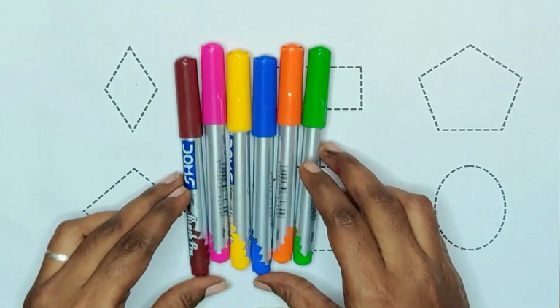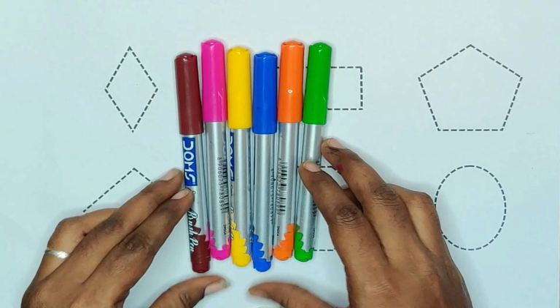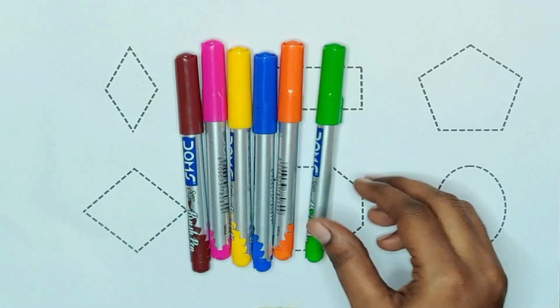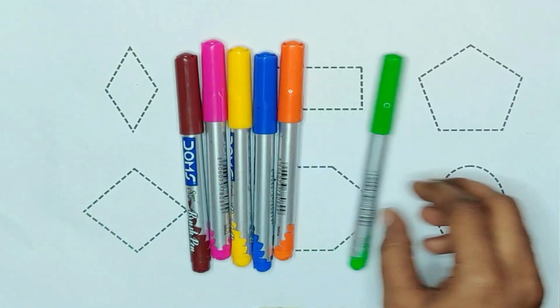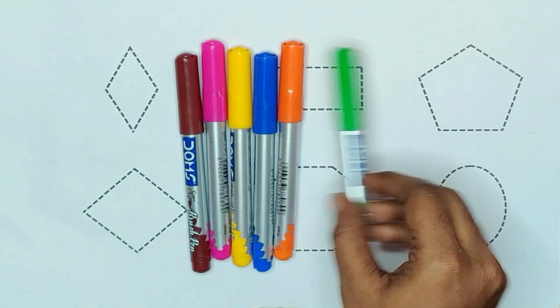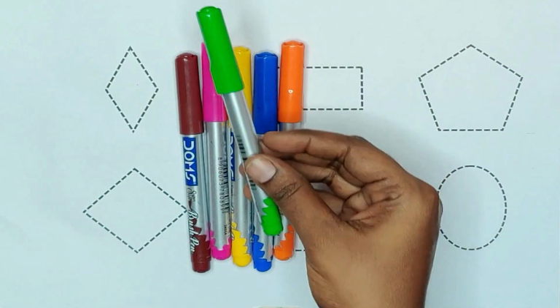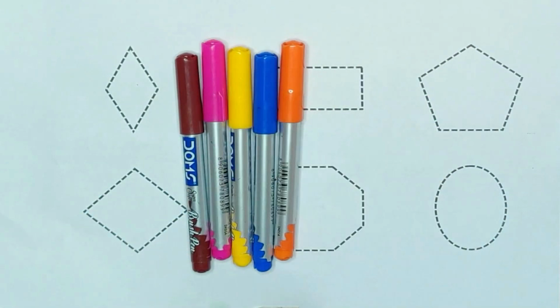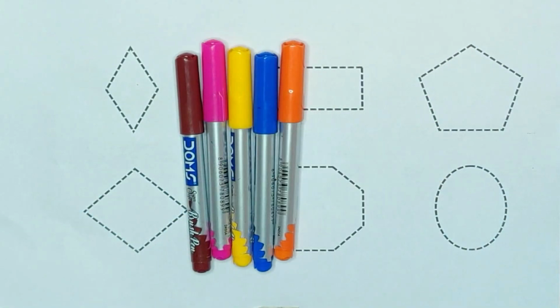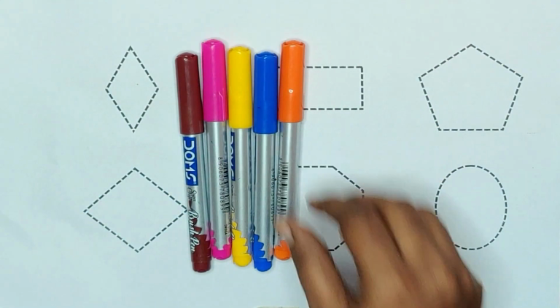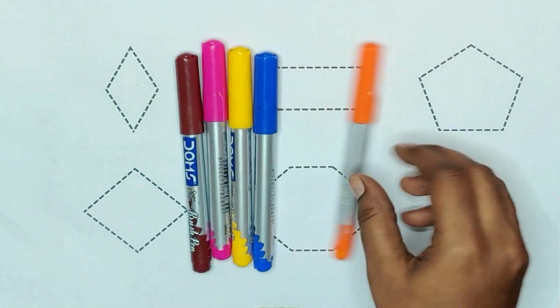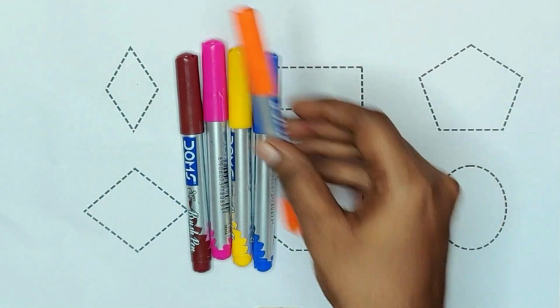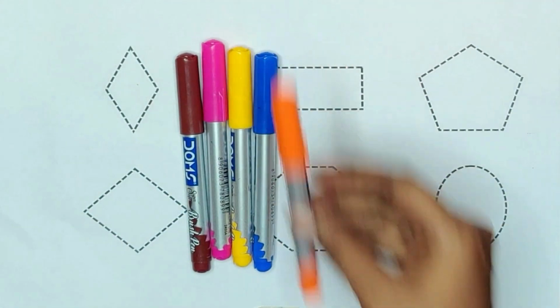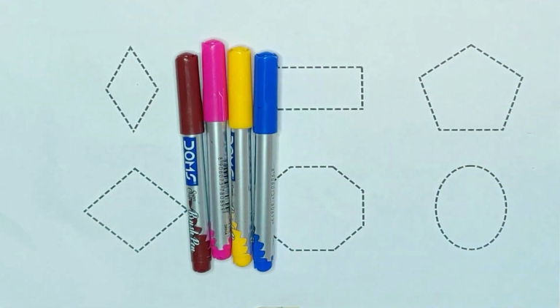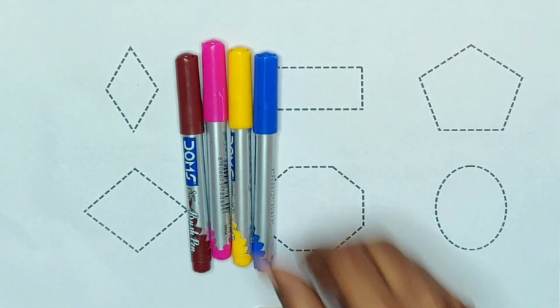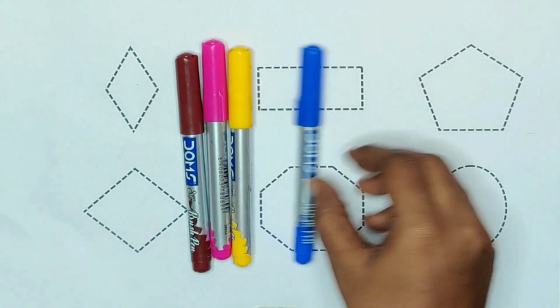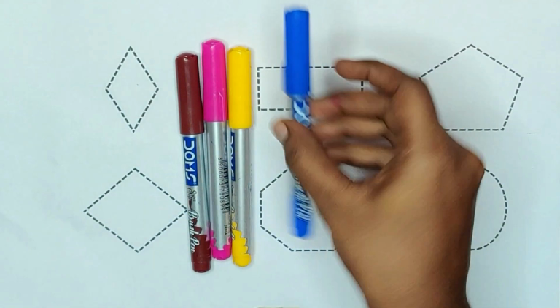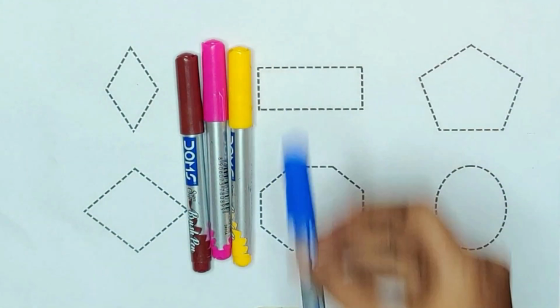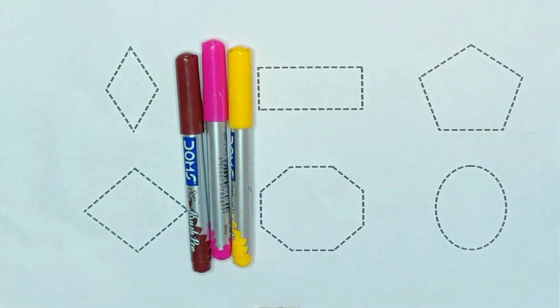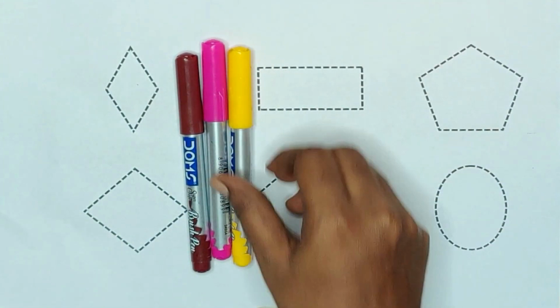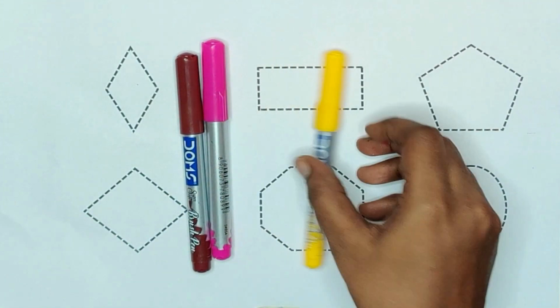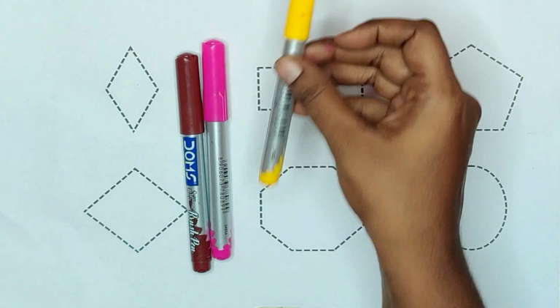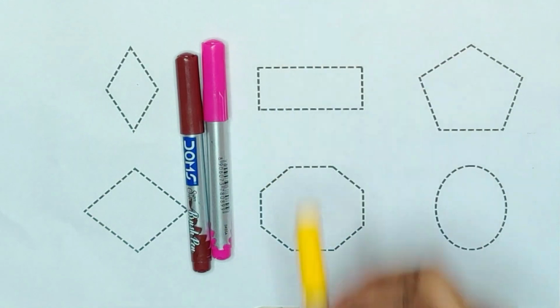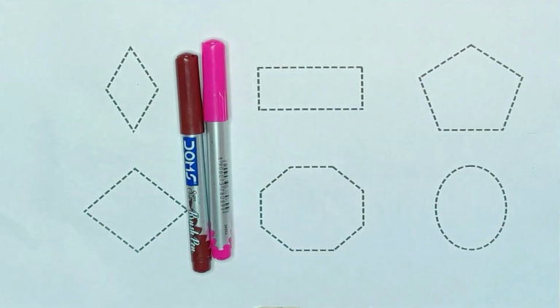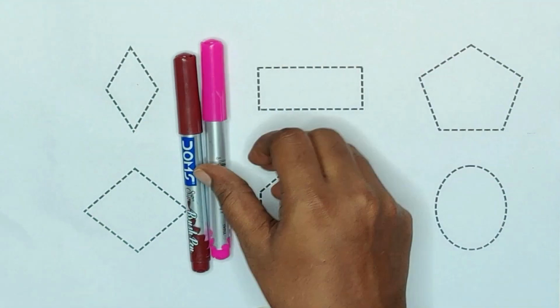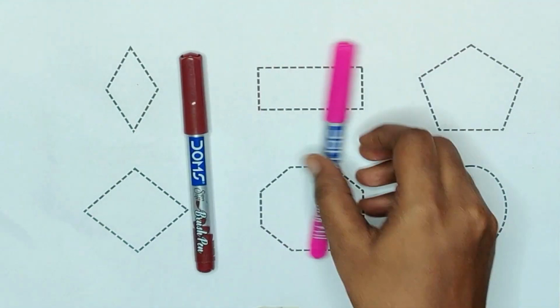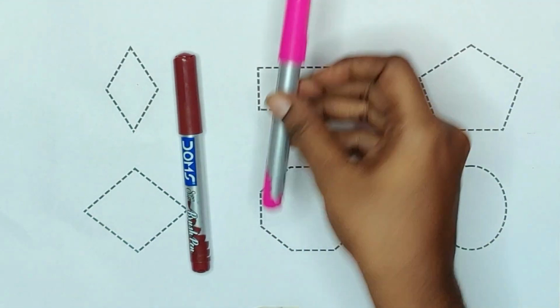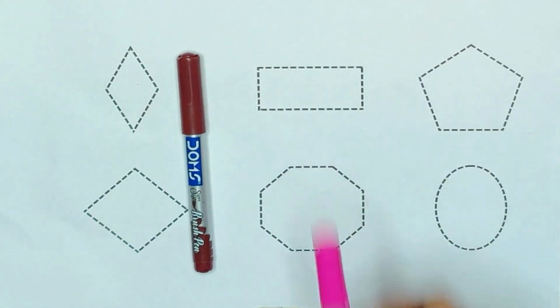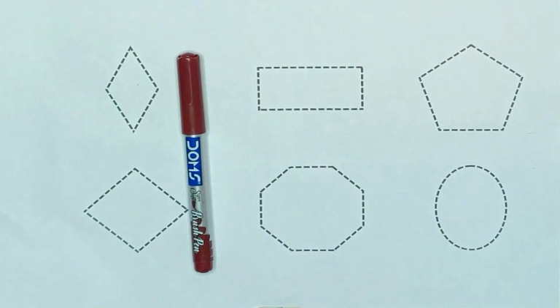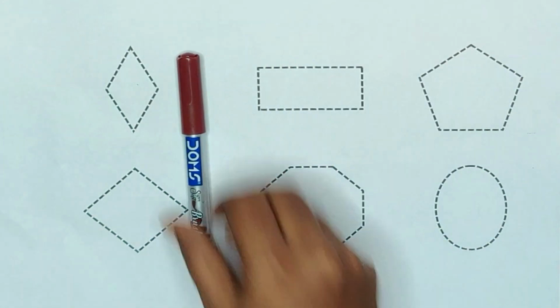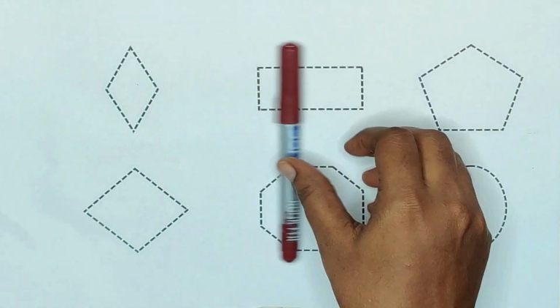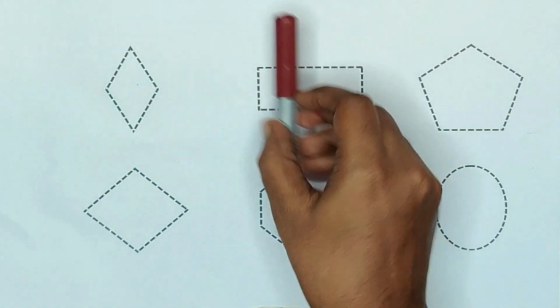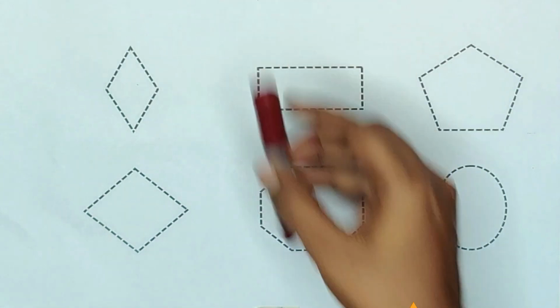First, the colors: green, orange, blue, yellow, pink, and brown.